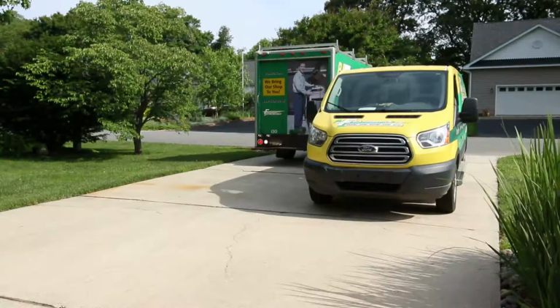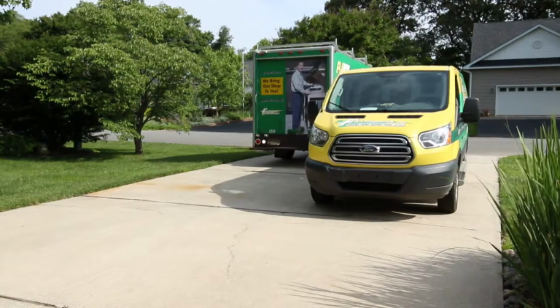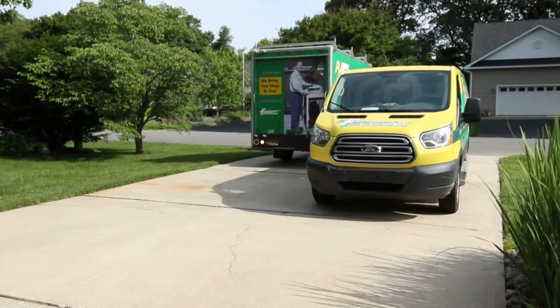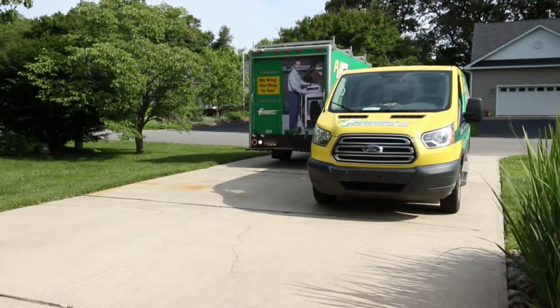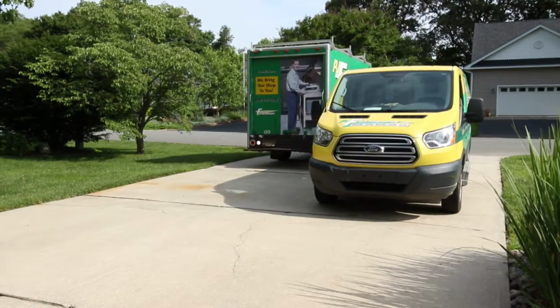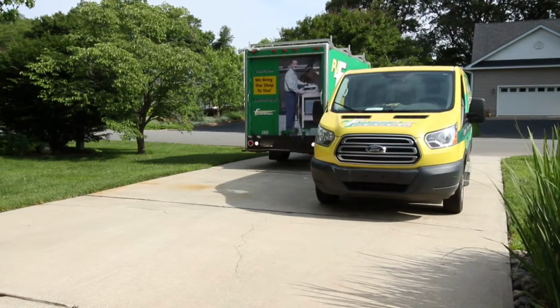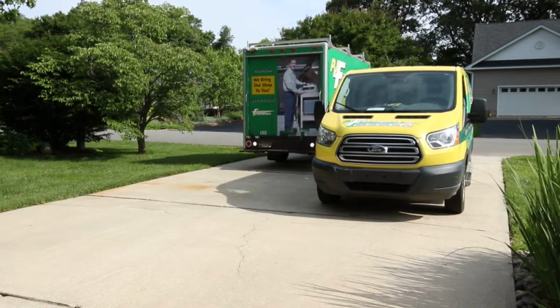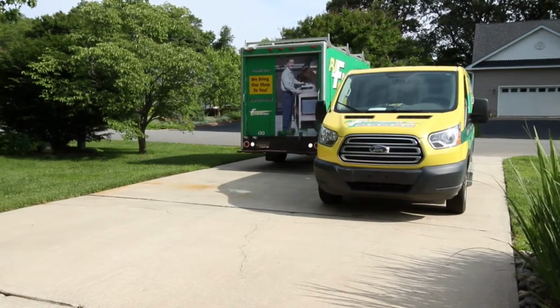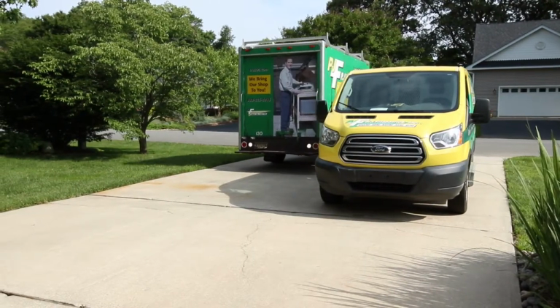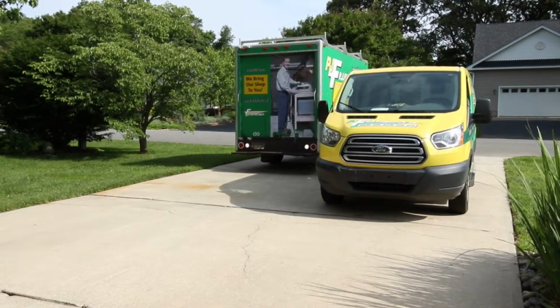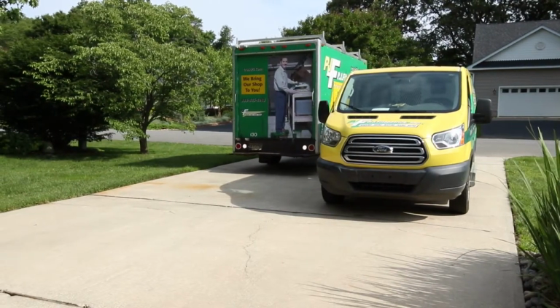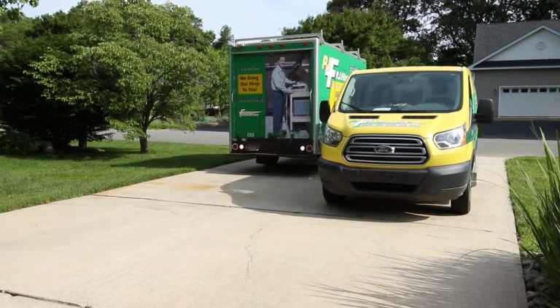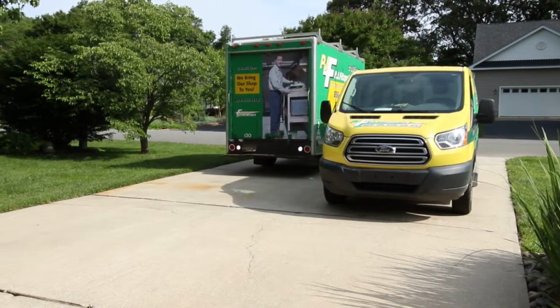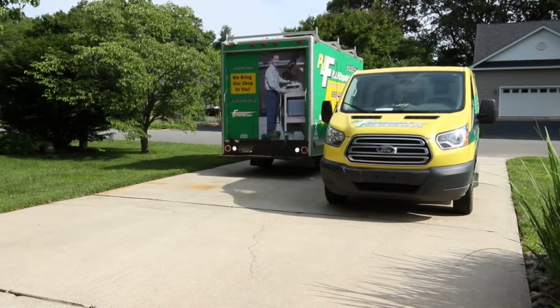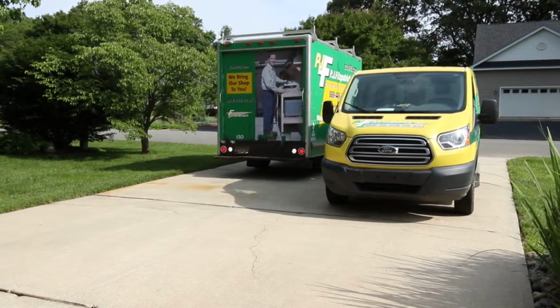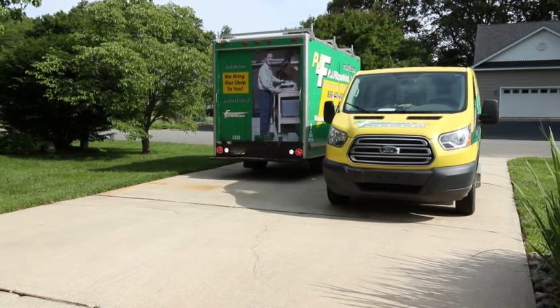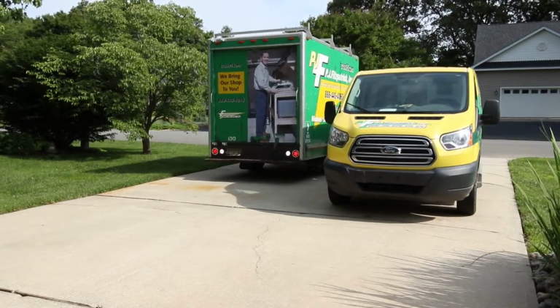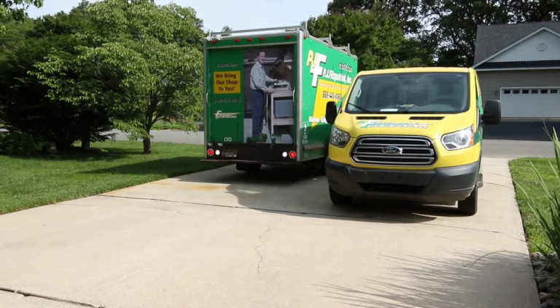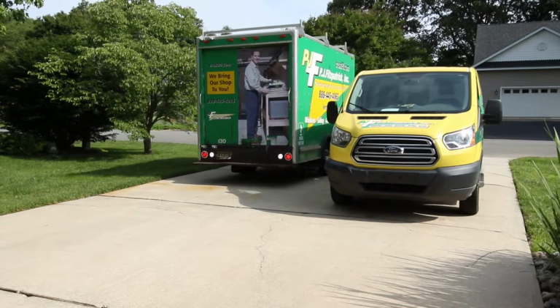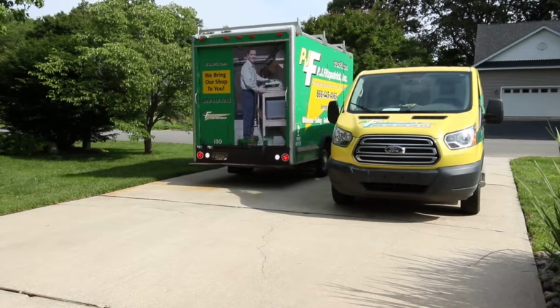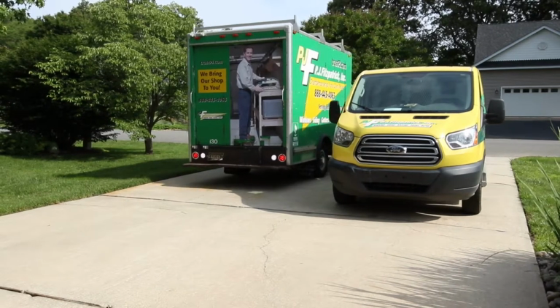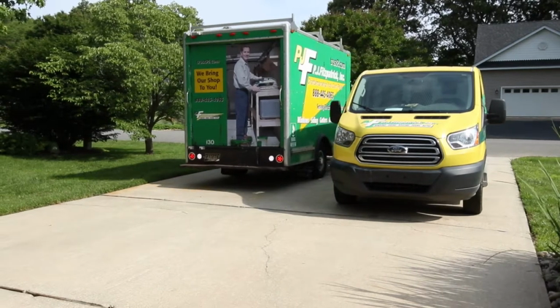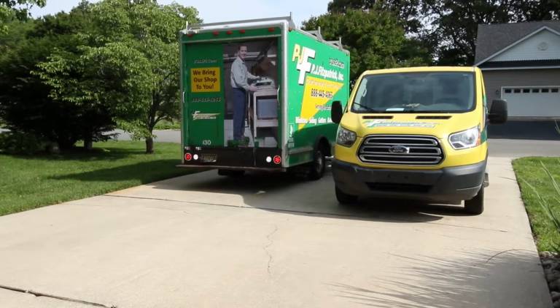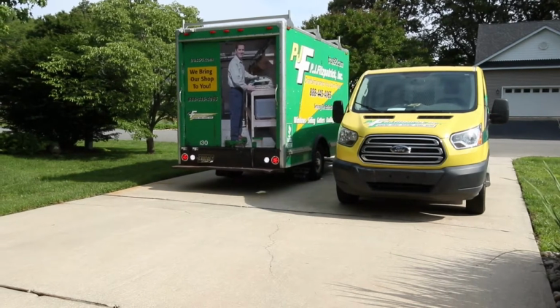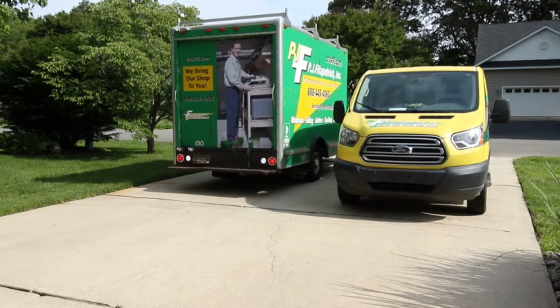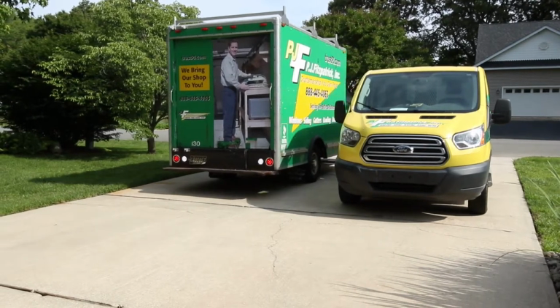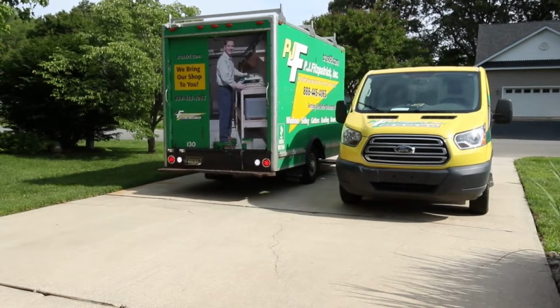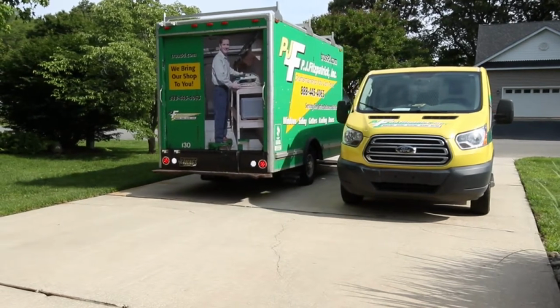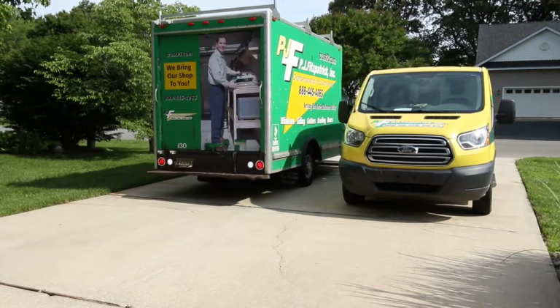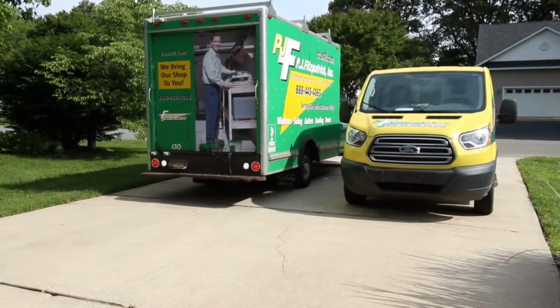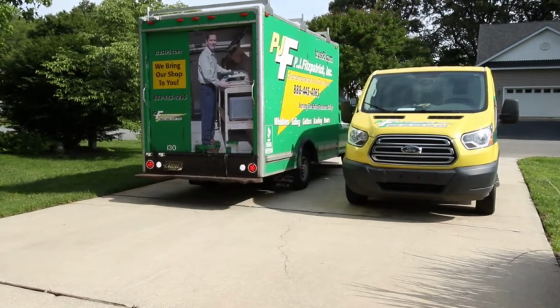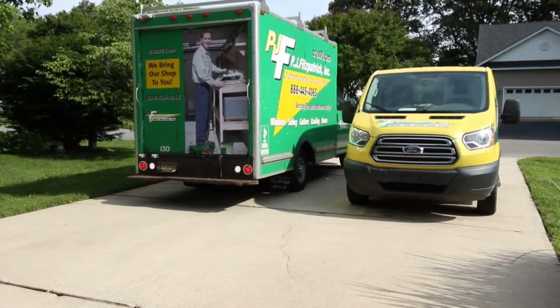While the demolition is going on inside, outside a second installer has arrived with the PJ Fitzpatrick supply truck carrying all your job-specific materials.